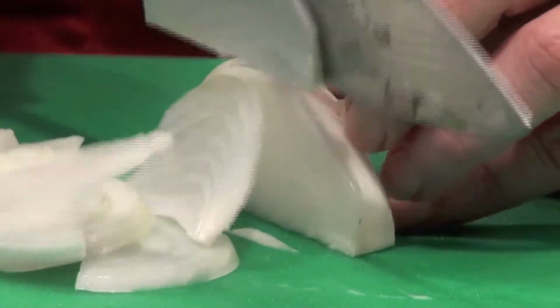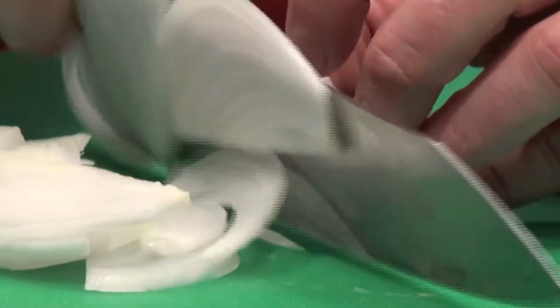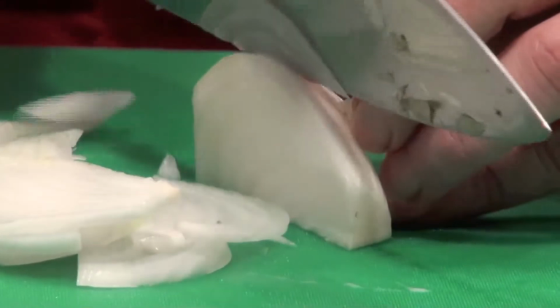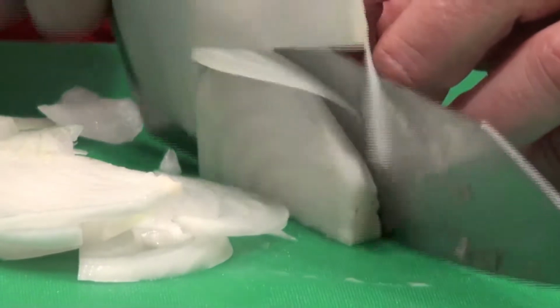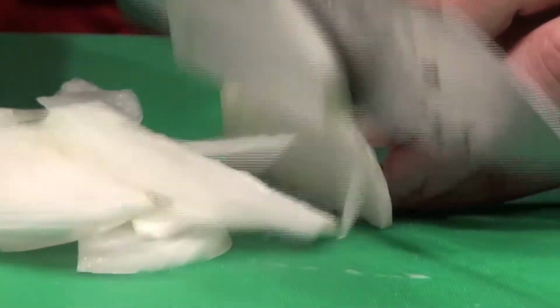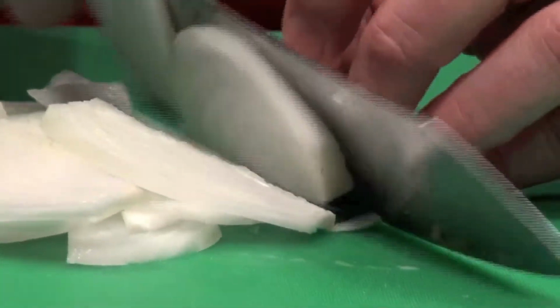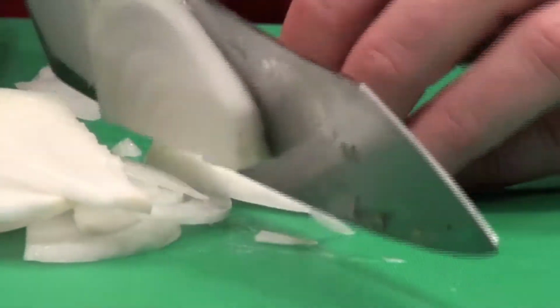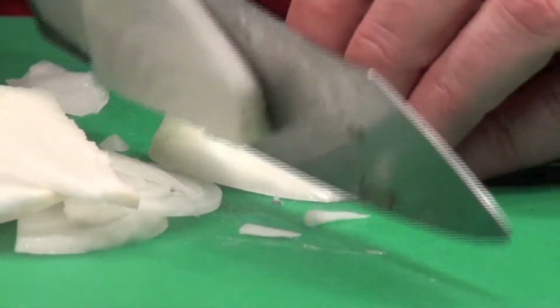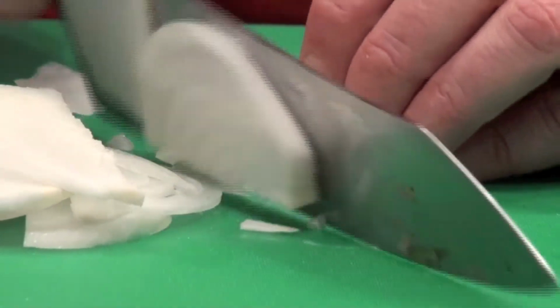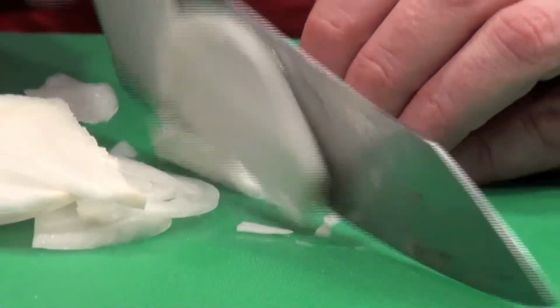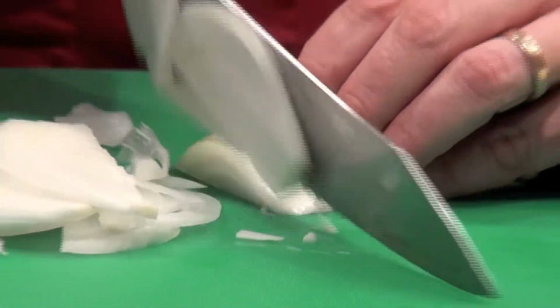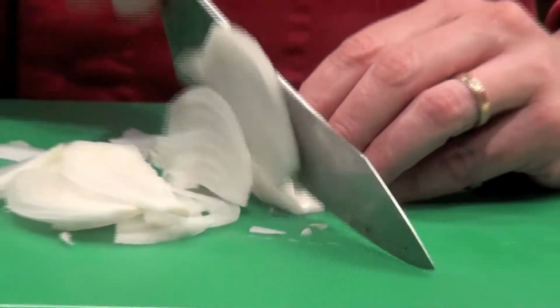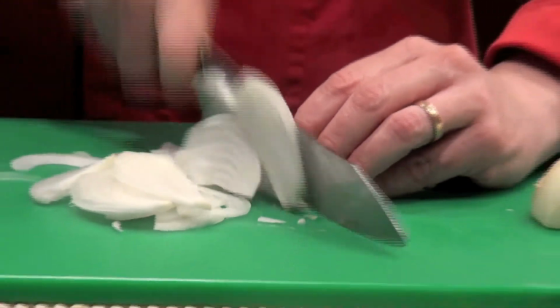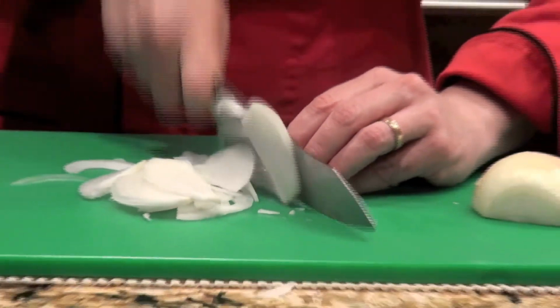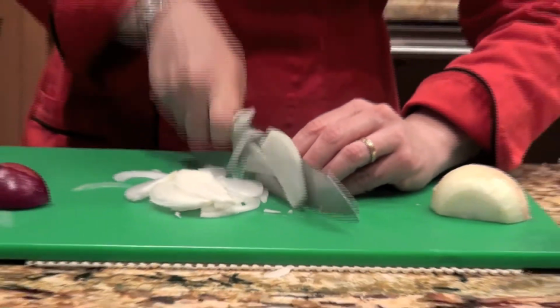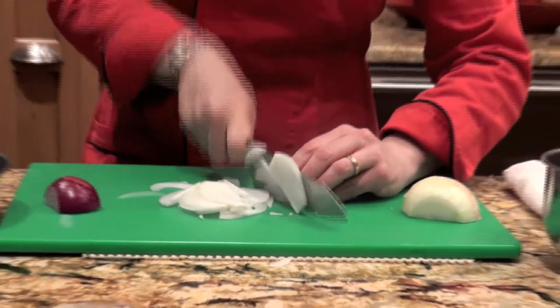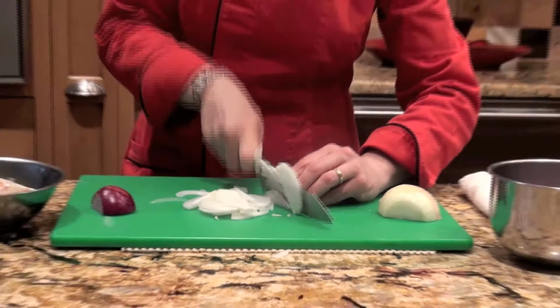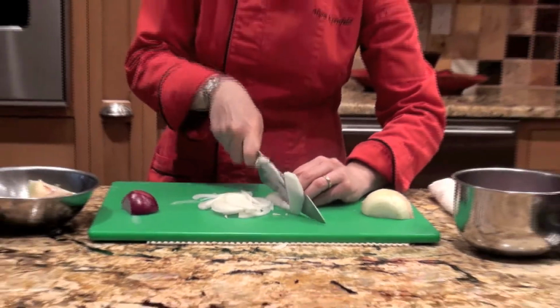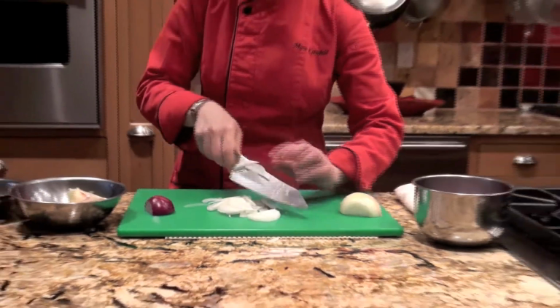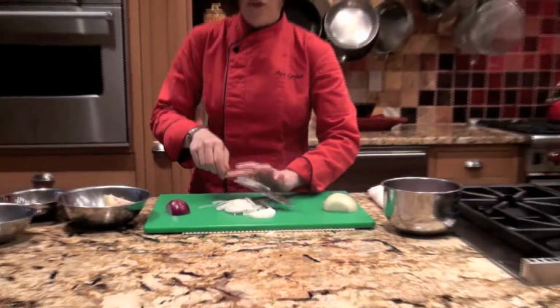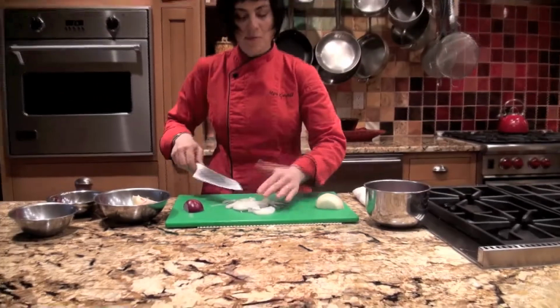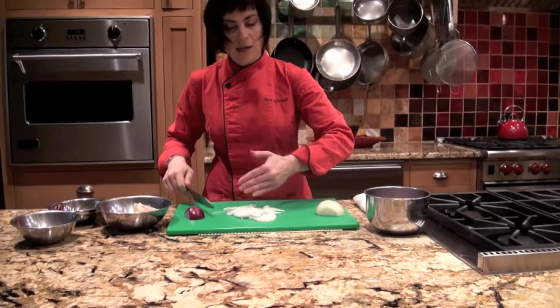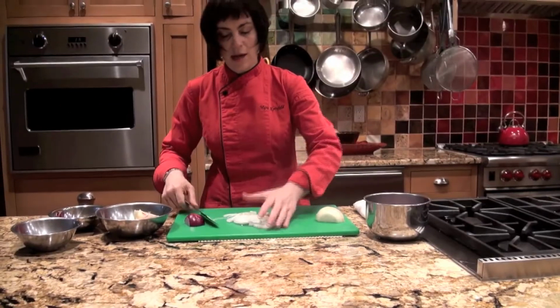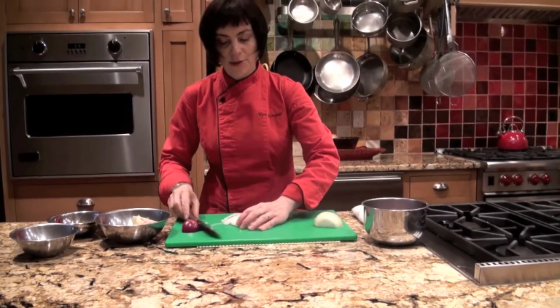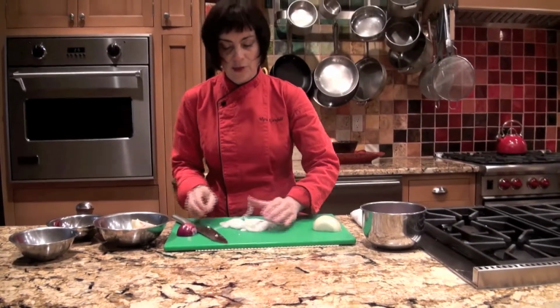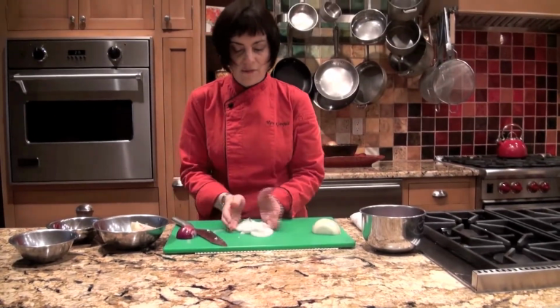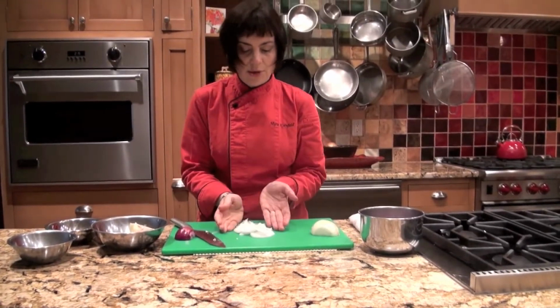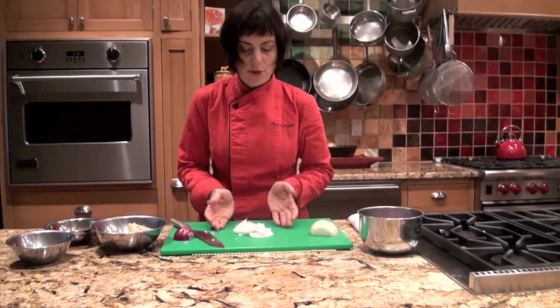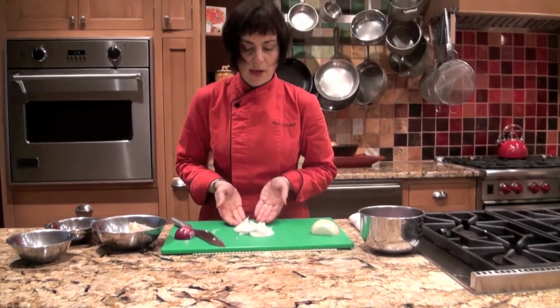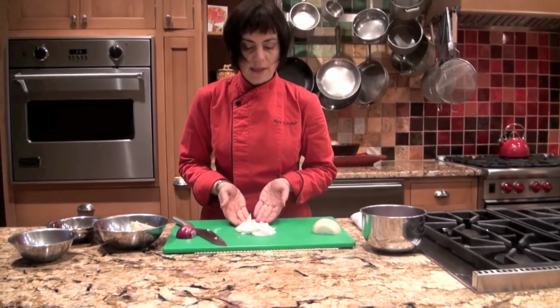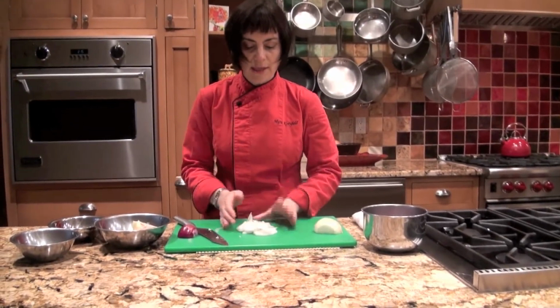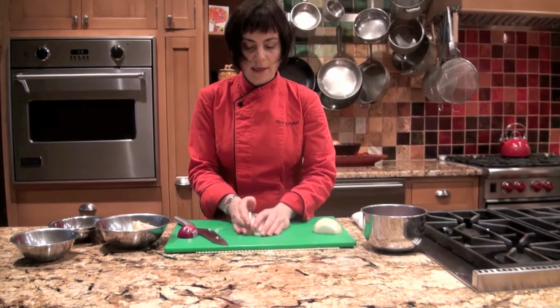They cook down better. If you have a whole lot of salad-sliced onions, they cook into a big mushy mess. These cook really nicely. Notice how when I got to the end, I flopped my onion down so that it was safe. Here are my sliced onions.